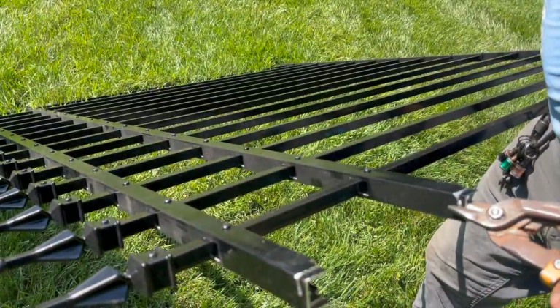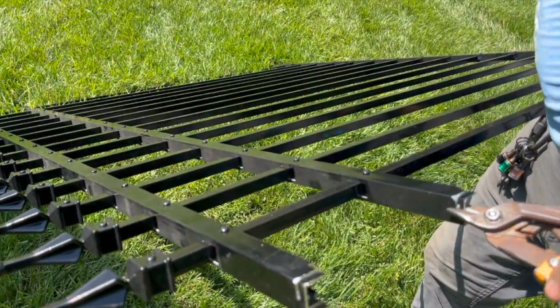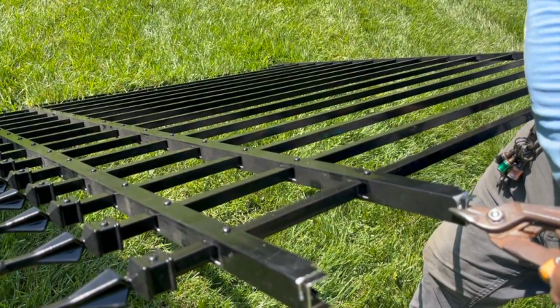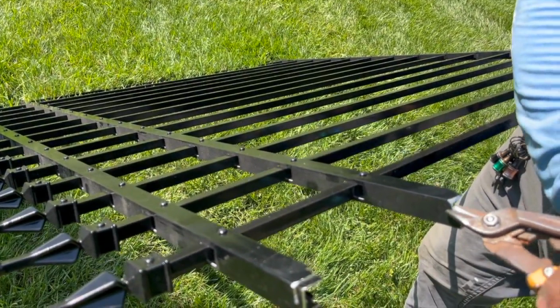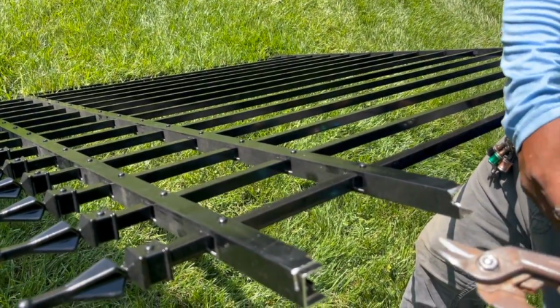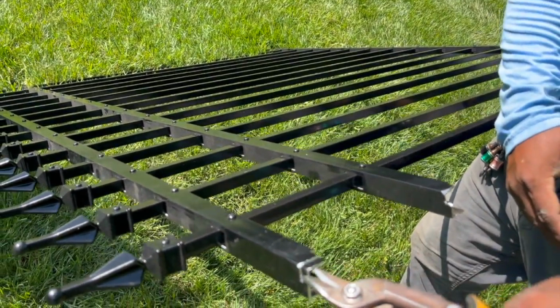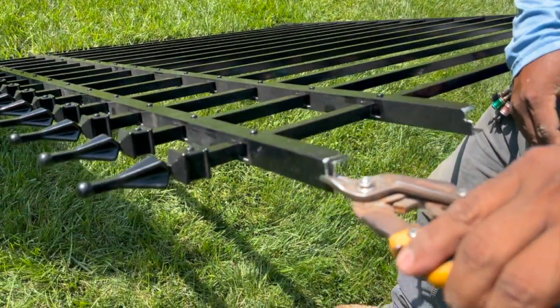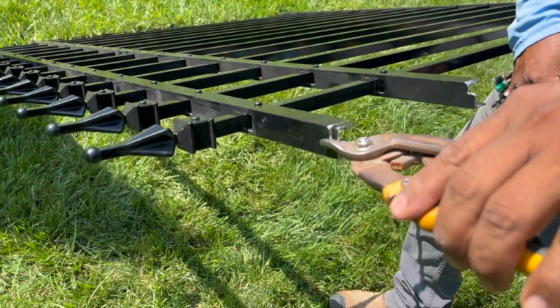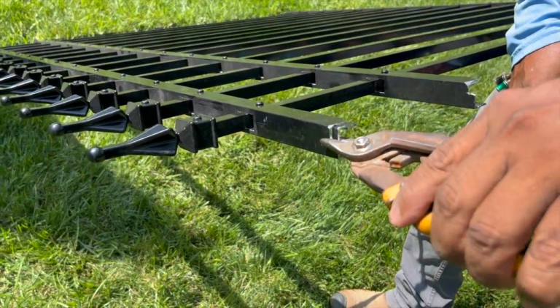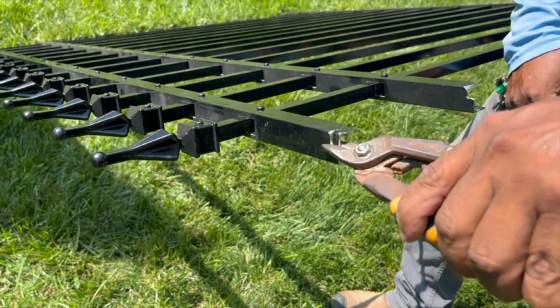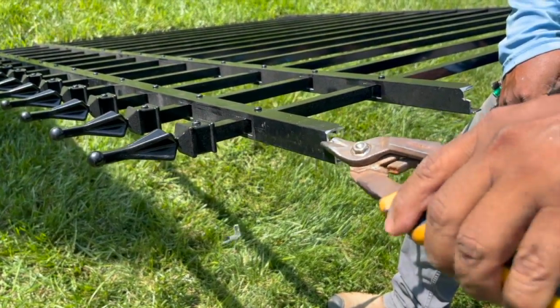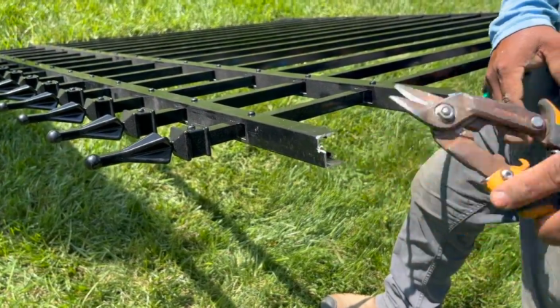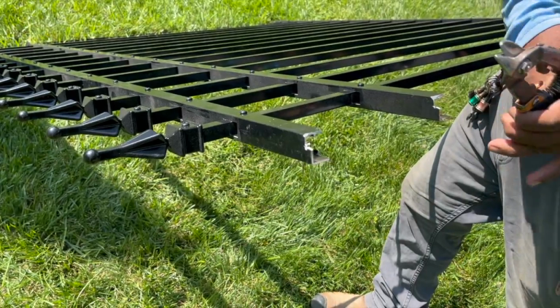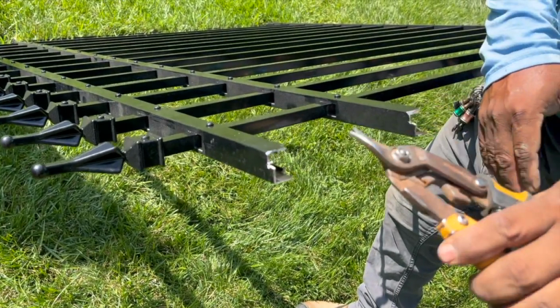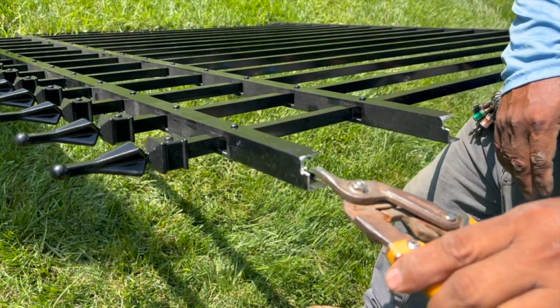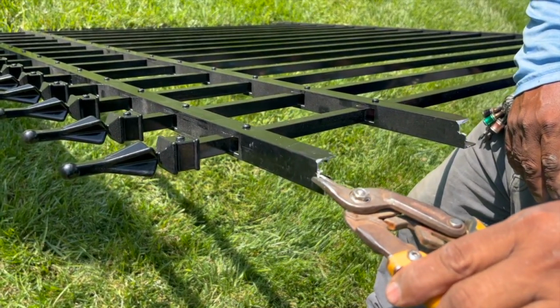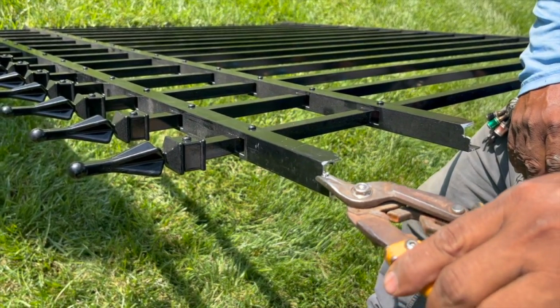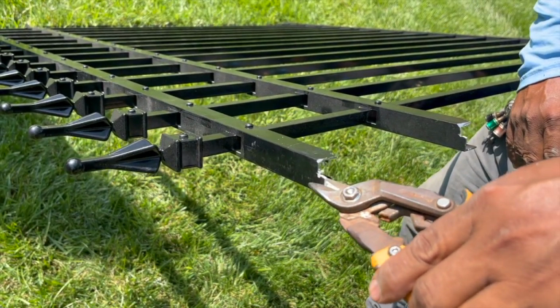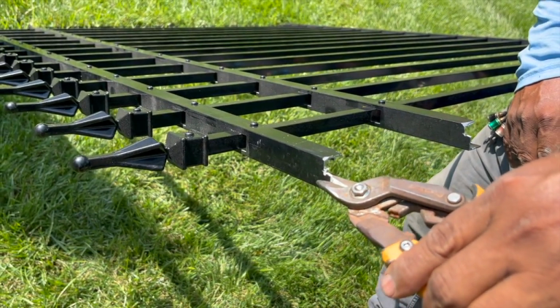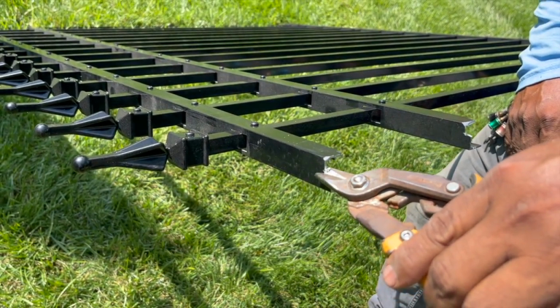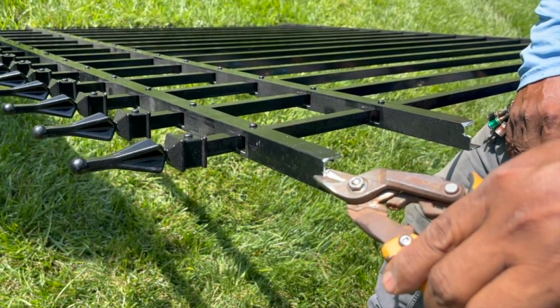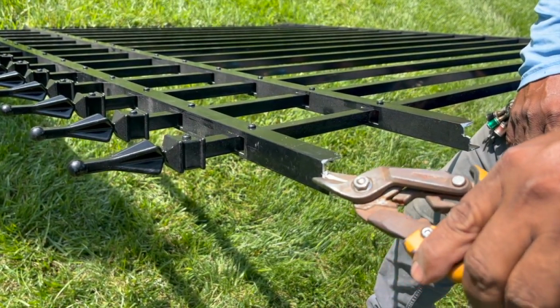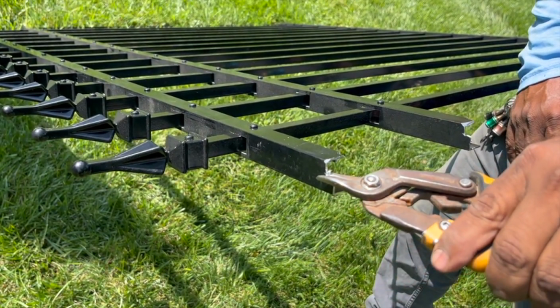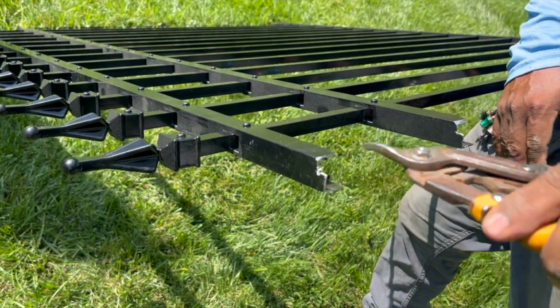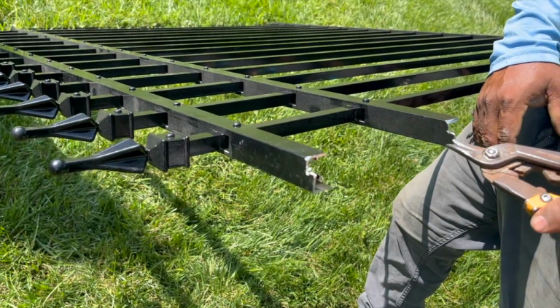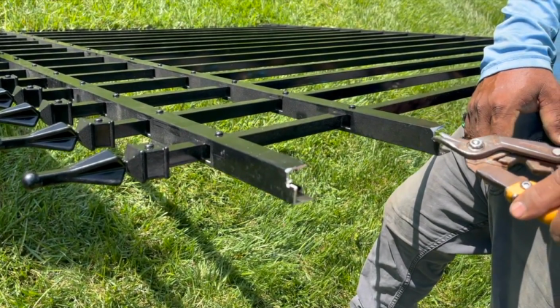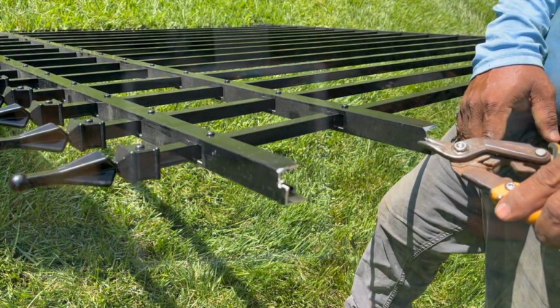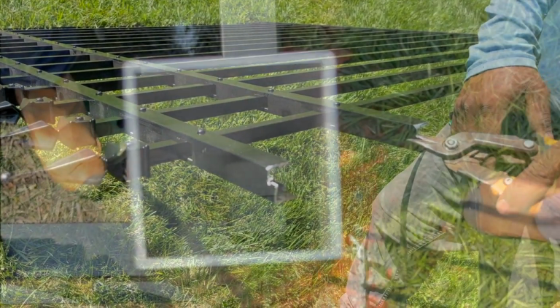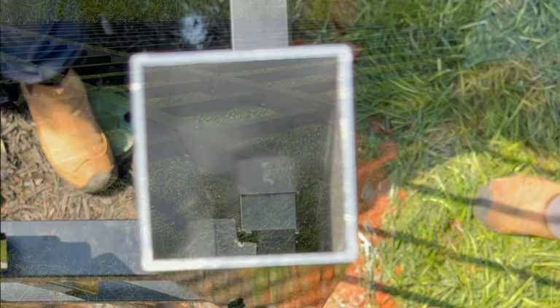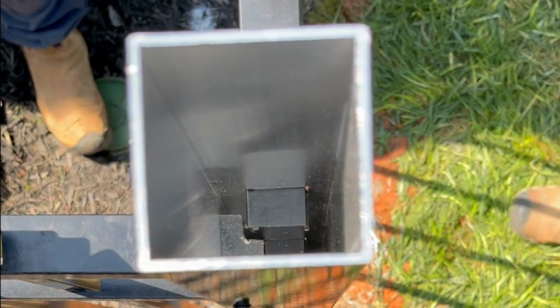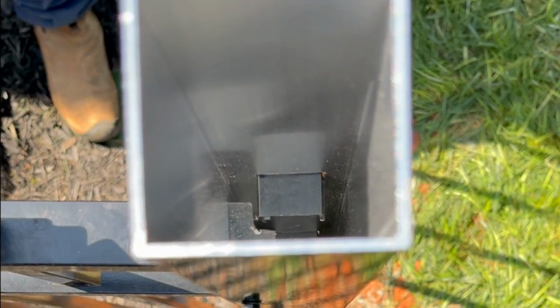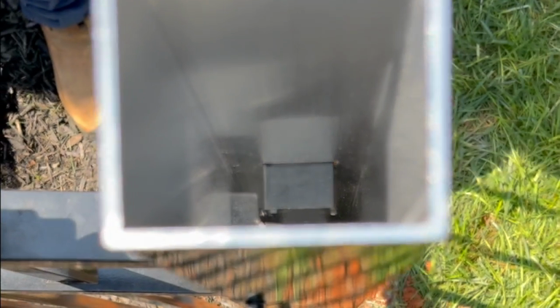For corner posts, you will have to remove the ¾ by ⅛ inch piece along with a ½ inch piece from the rails. The ½ inch piece allows both rails to fit into the corner post at the 90-degree angle.